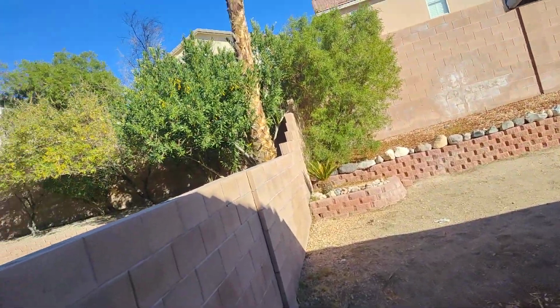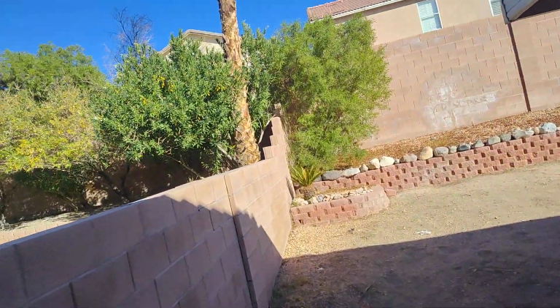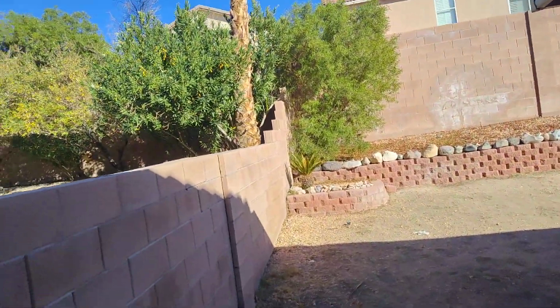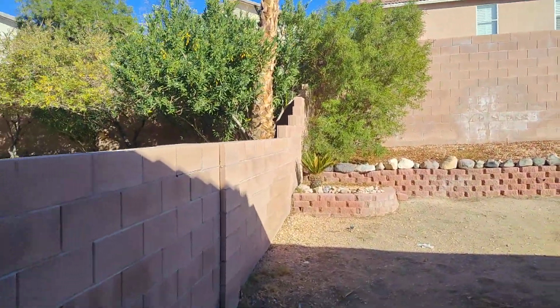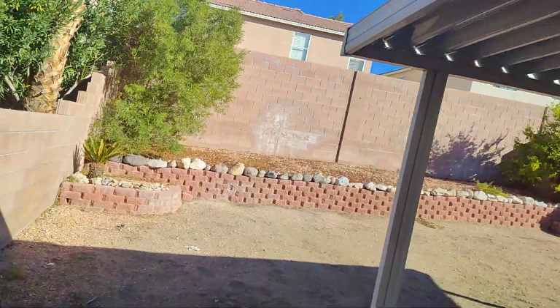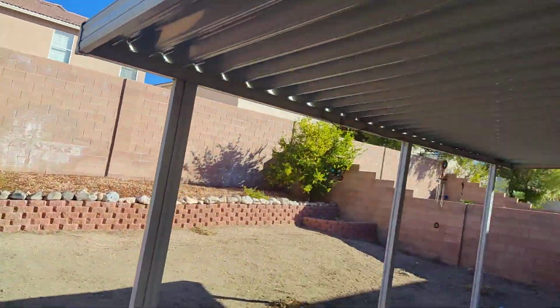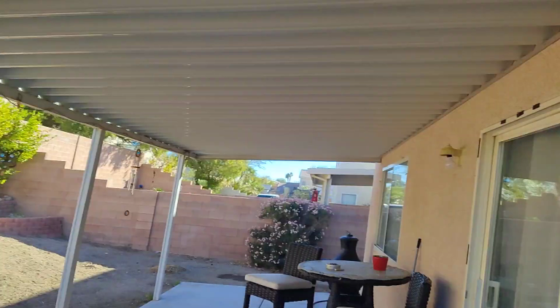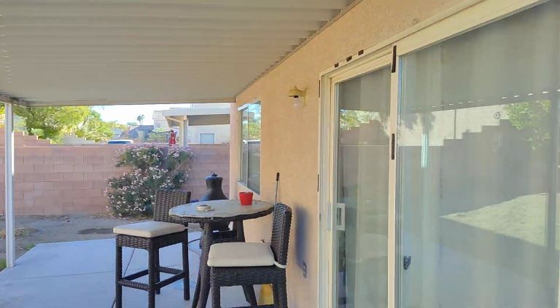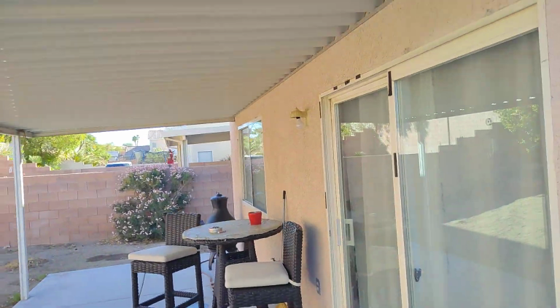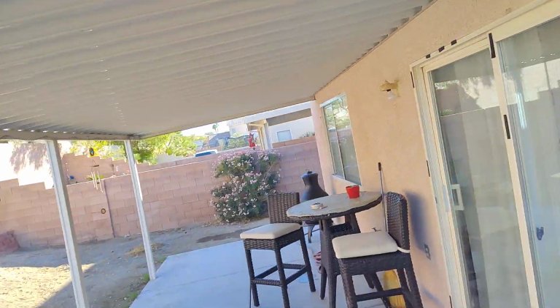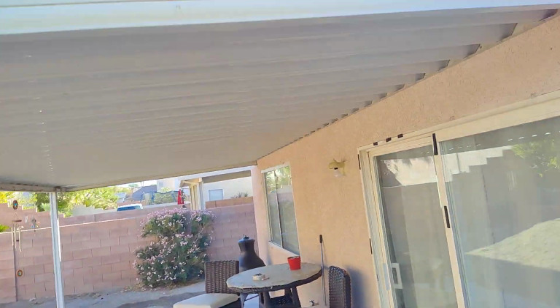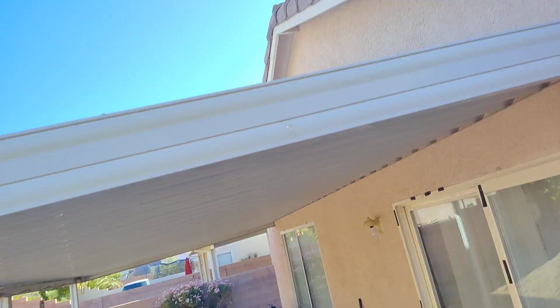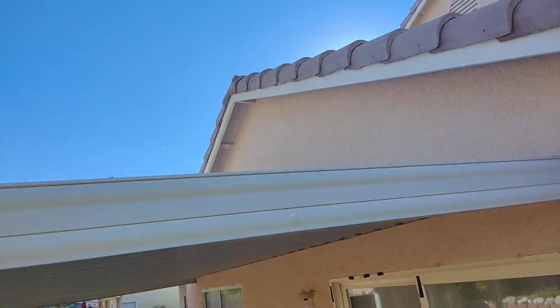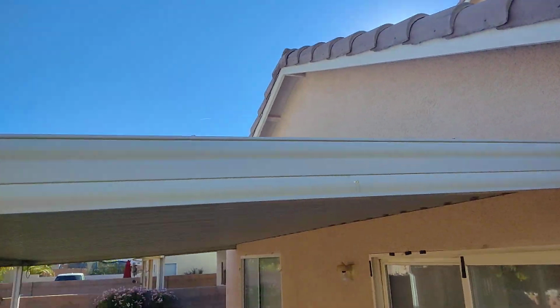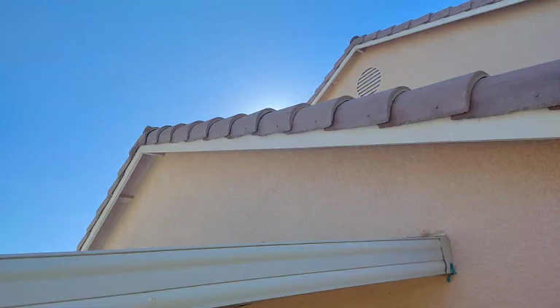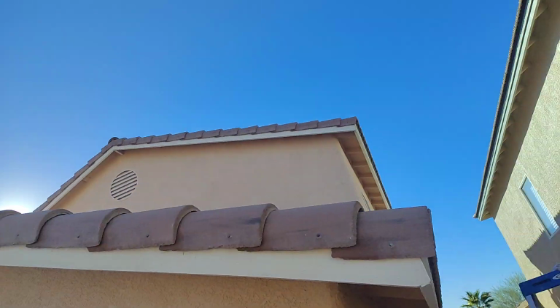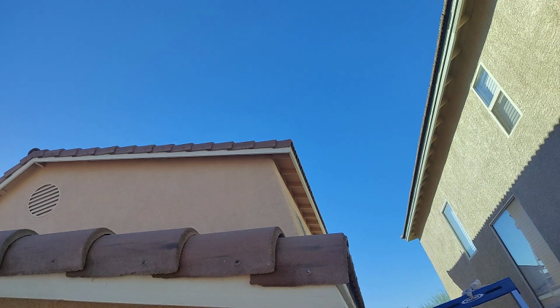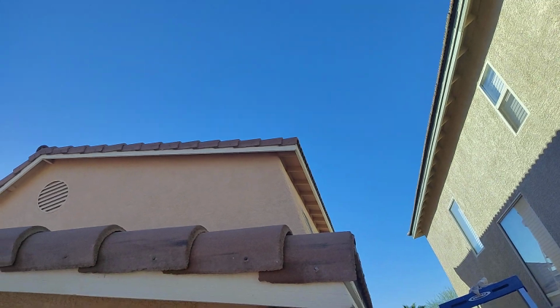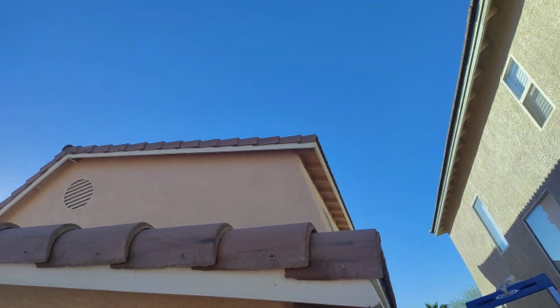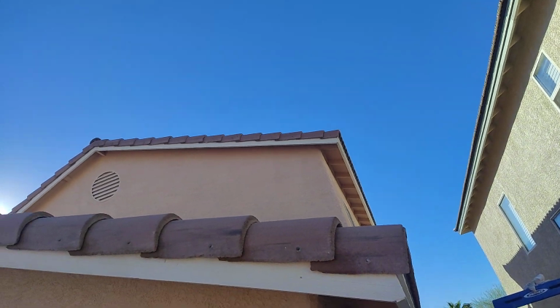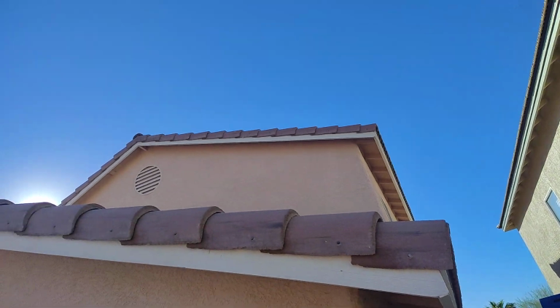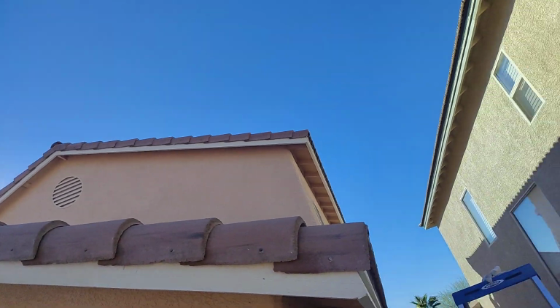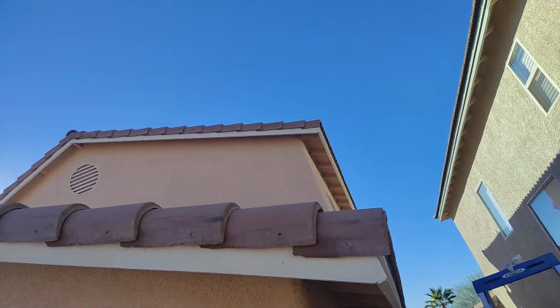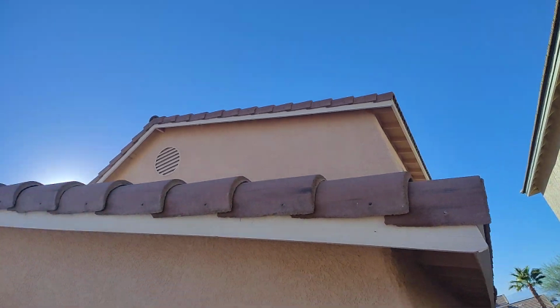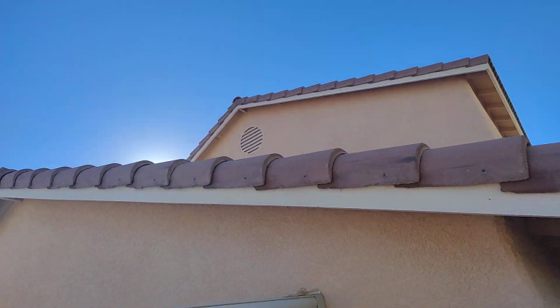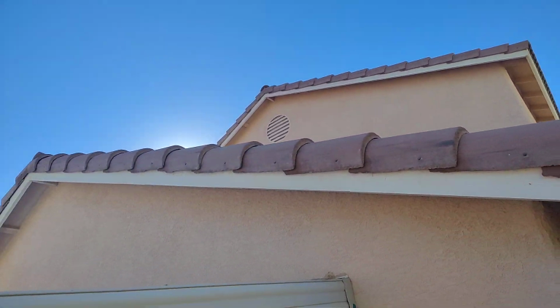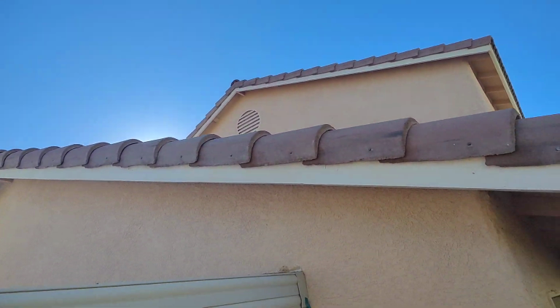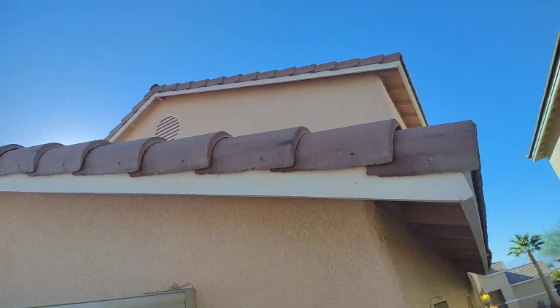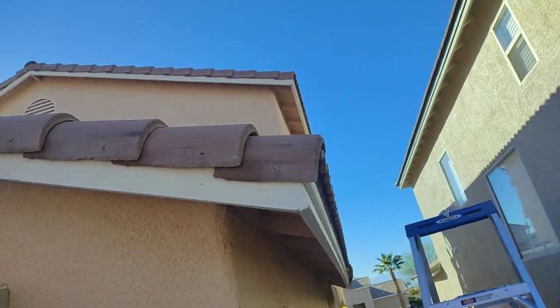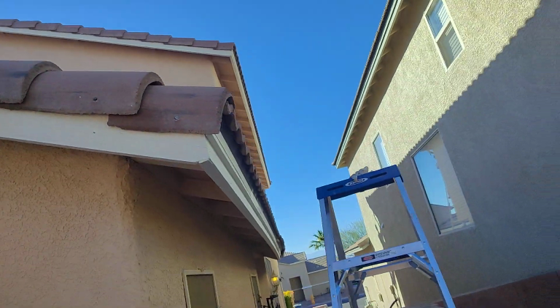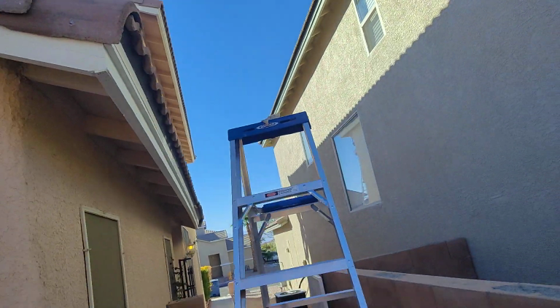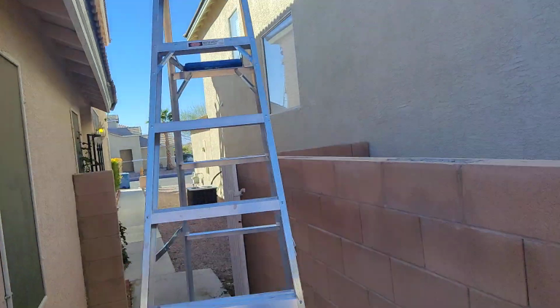Now we're in the backyard. You see all that up there has been done — all that high stuff up there has all been done. And that's it.